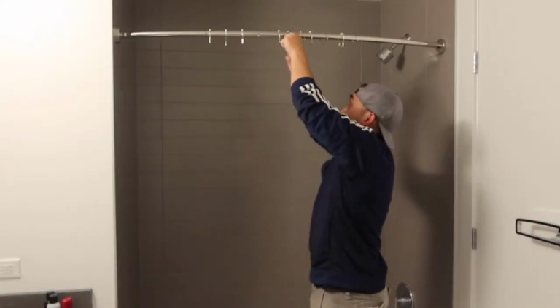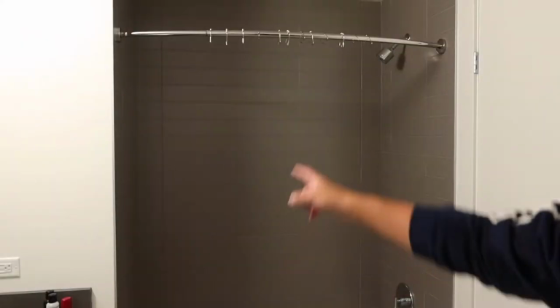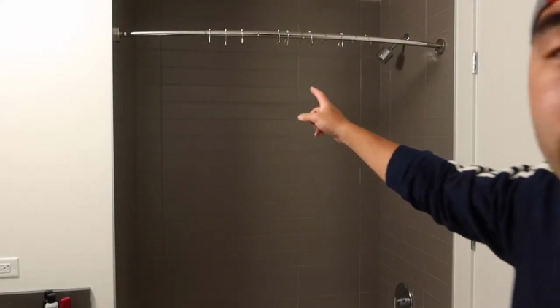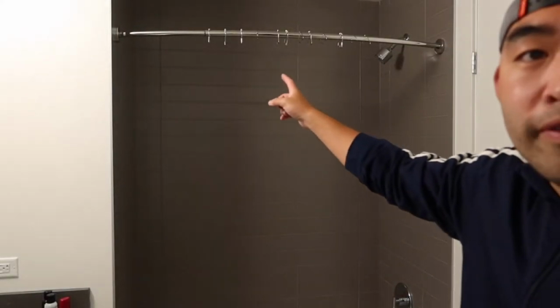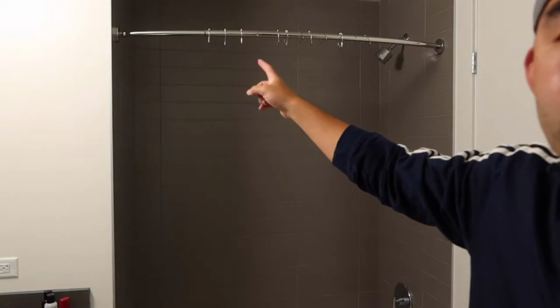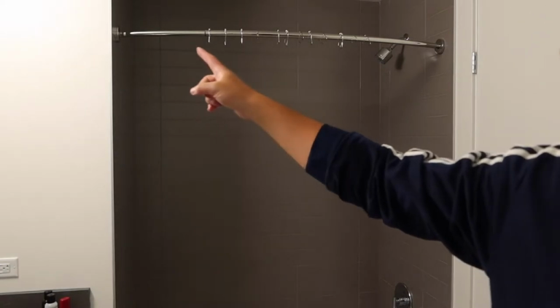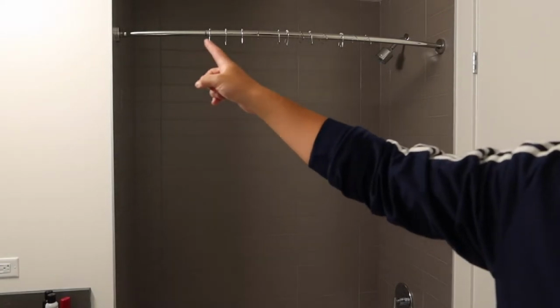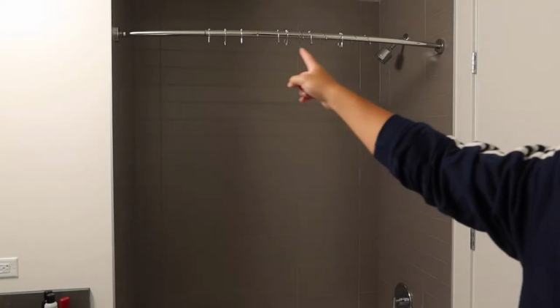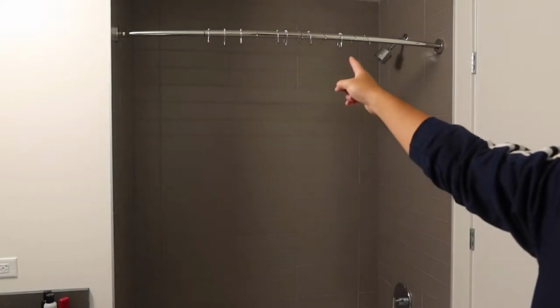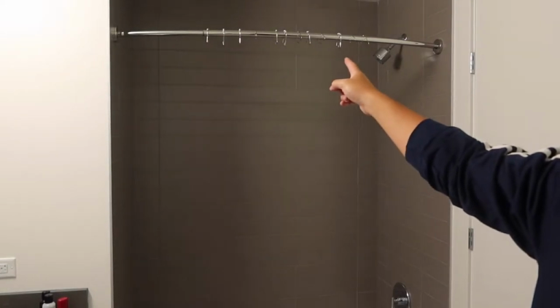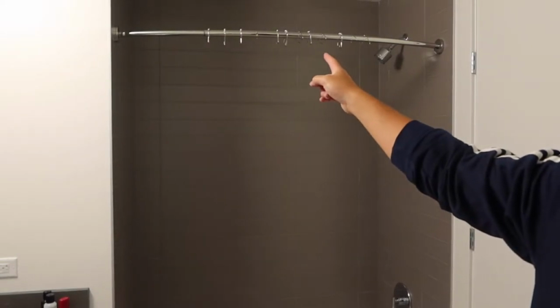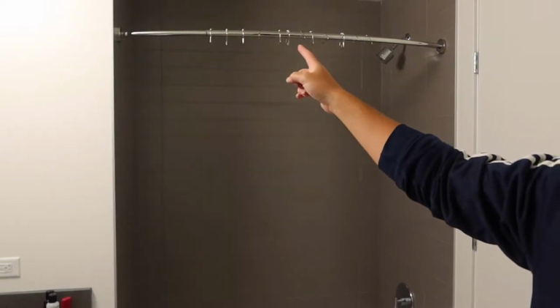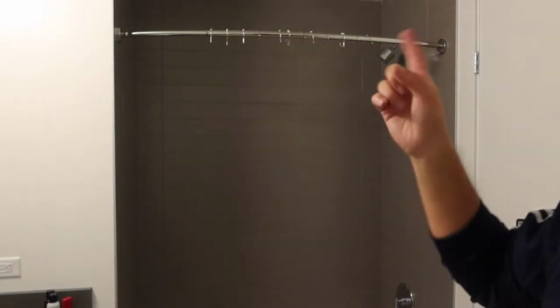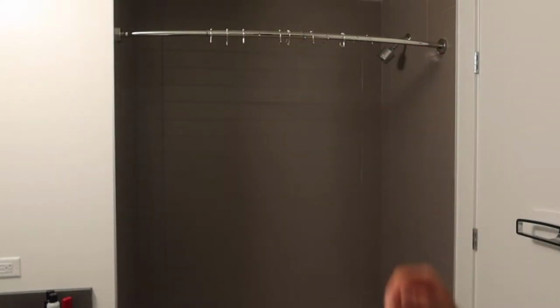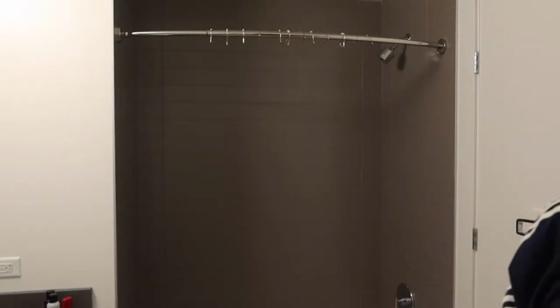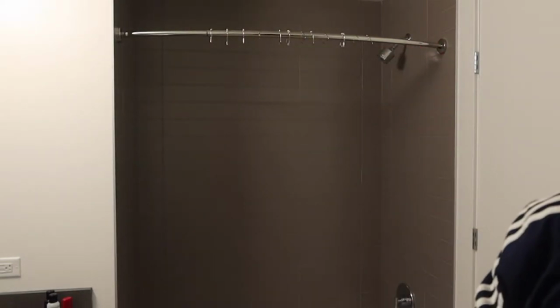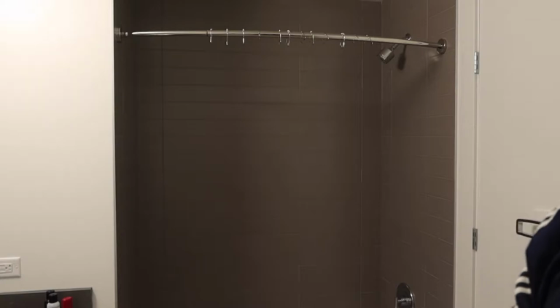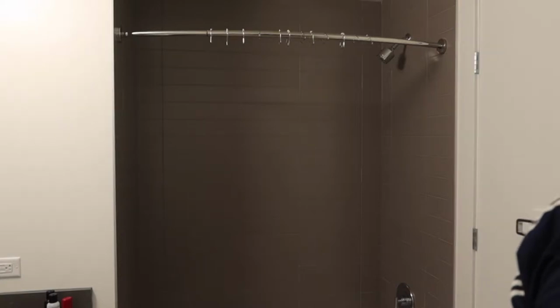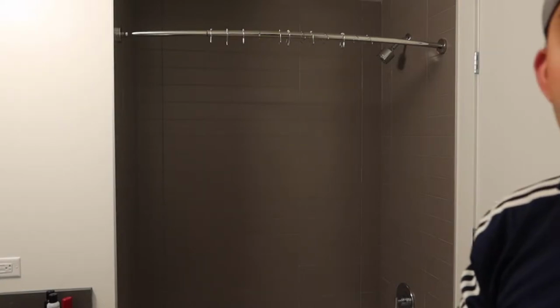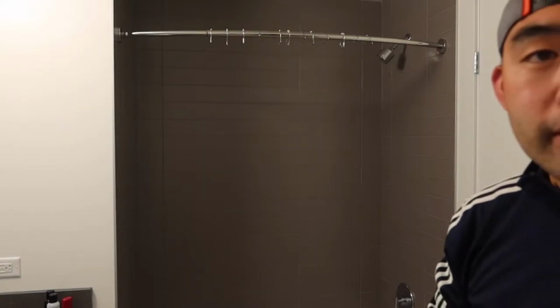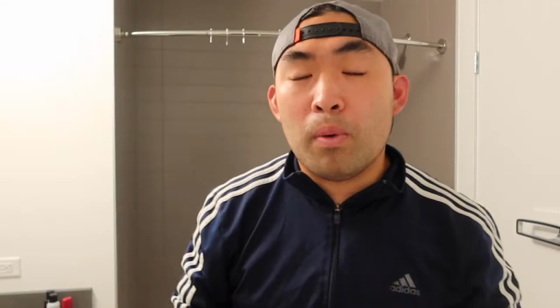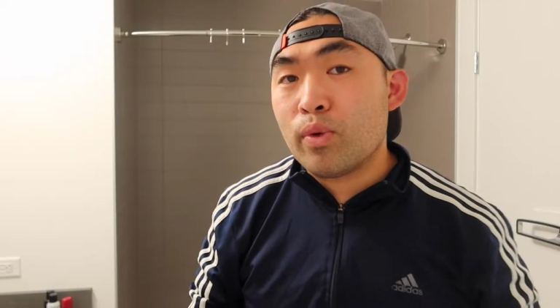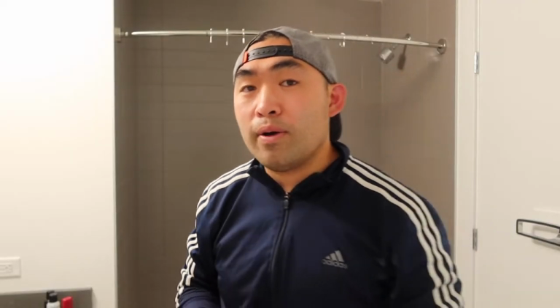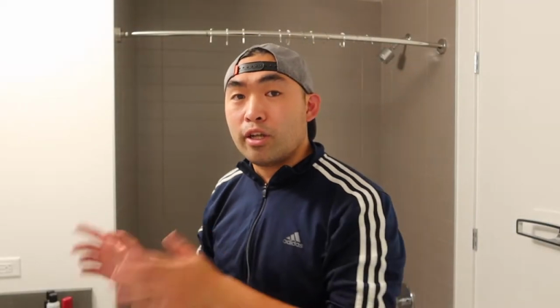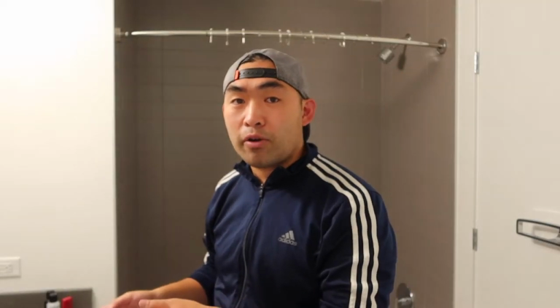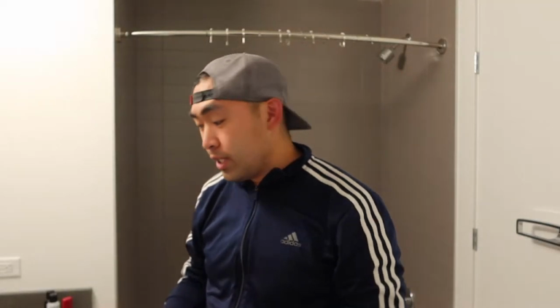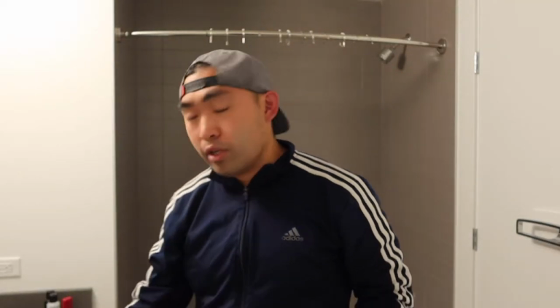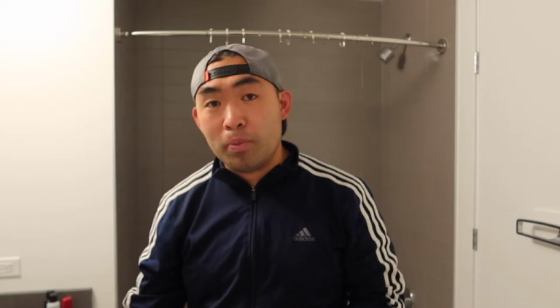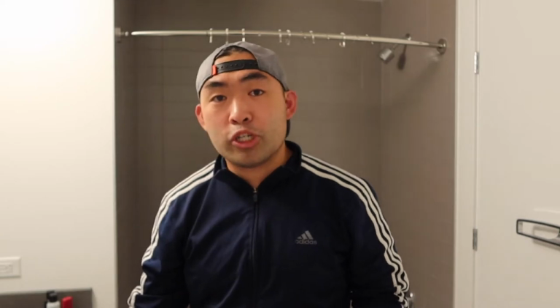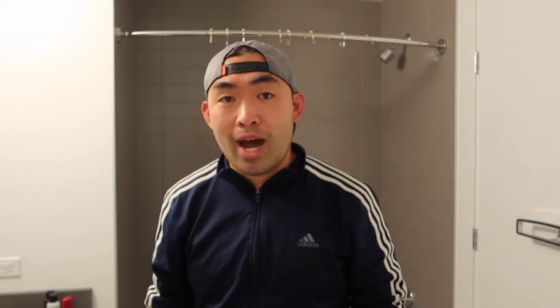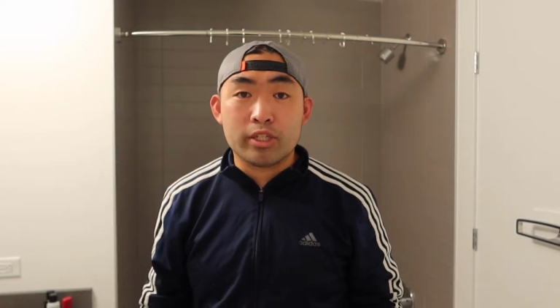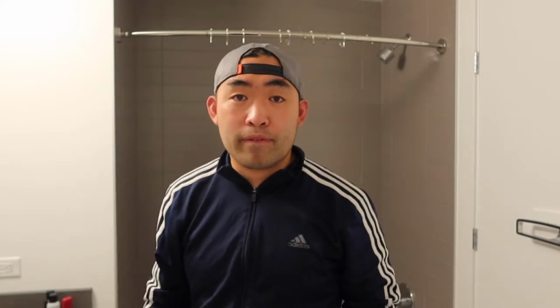Once we fully install all the shower hooks, this is basically what it looks like. I'll give you guys another point of view once we set up the shower curtain. Right now I want to install the shower curtain, so I'm opening it up to show you guys what it looks like first.